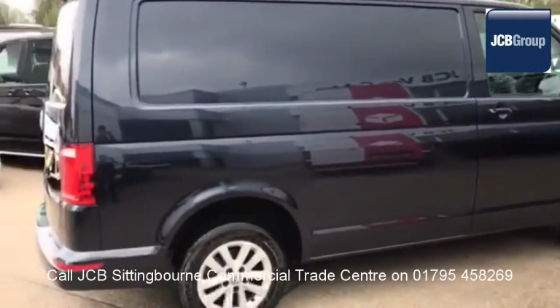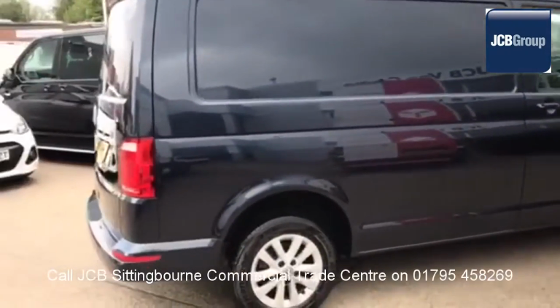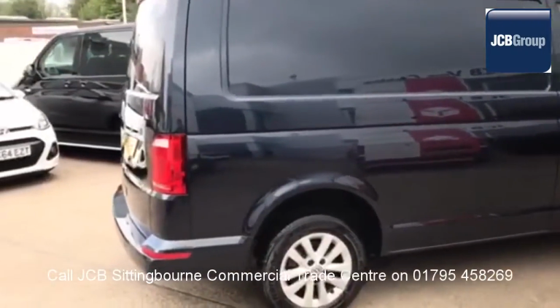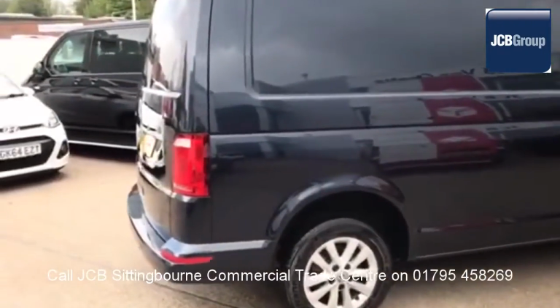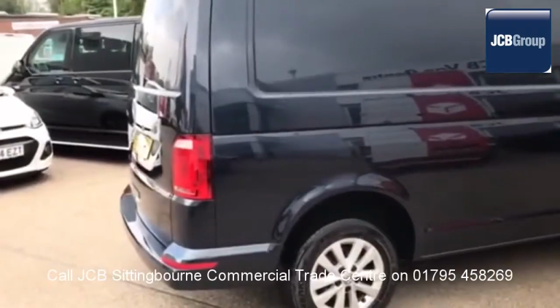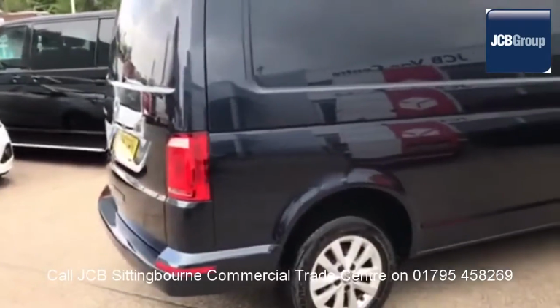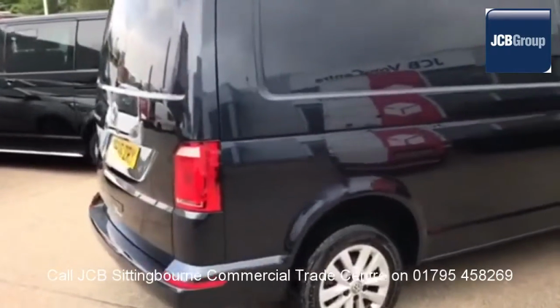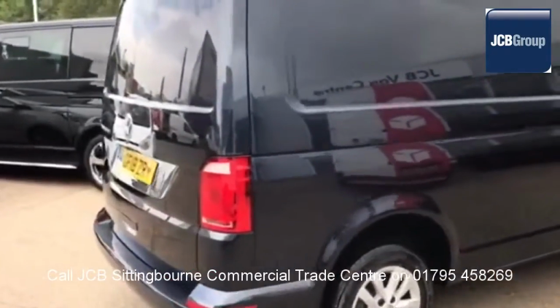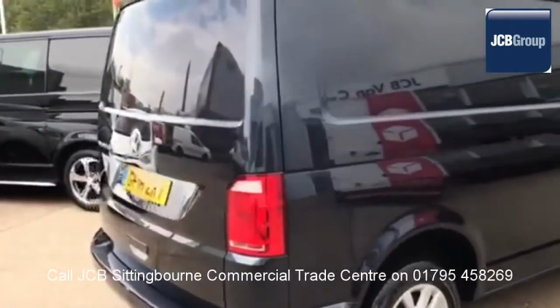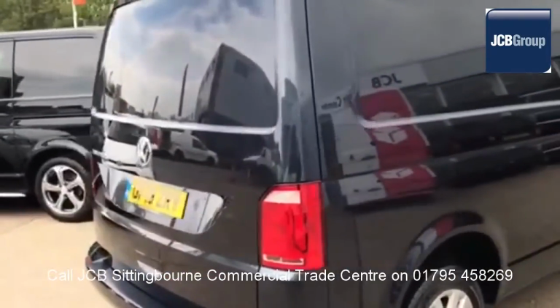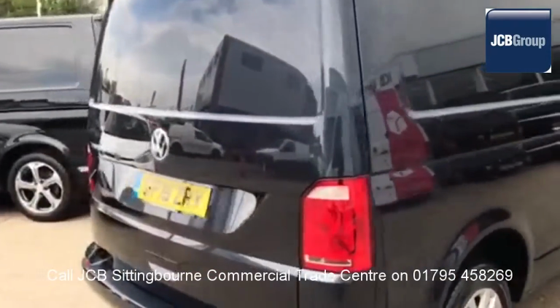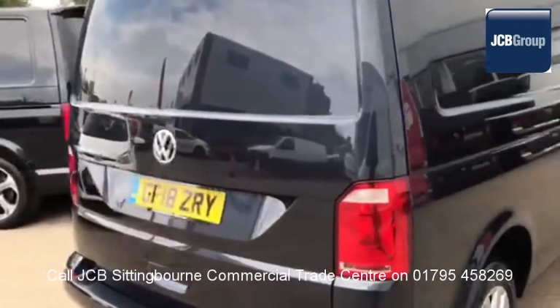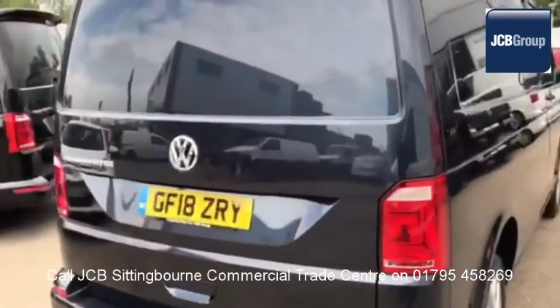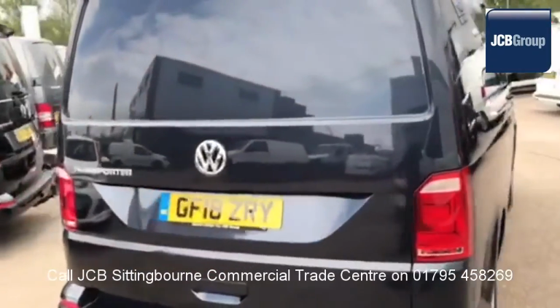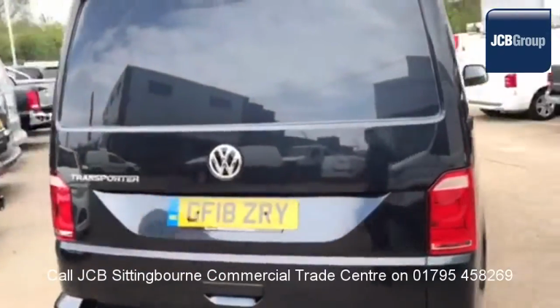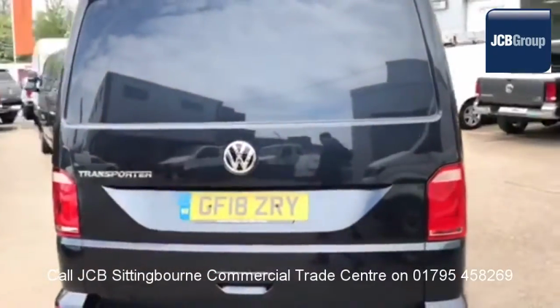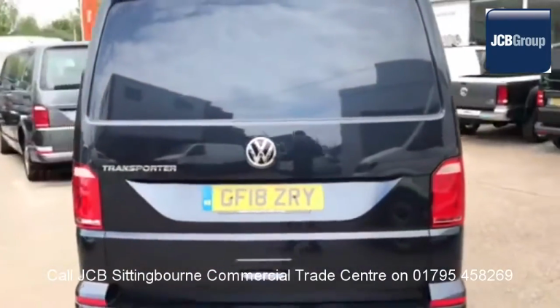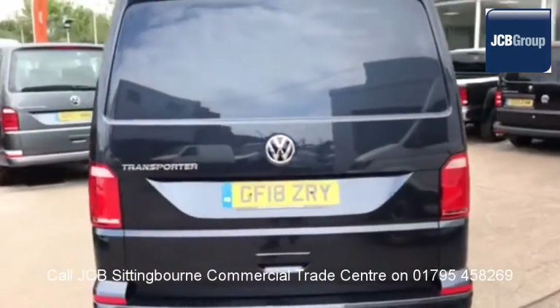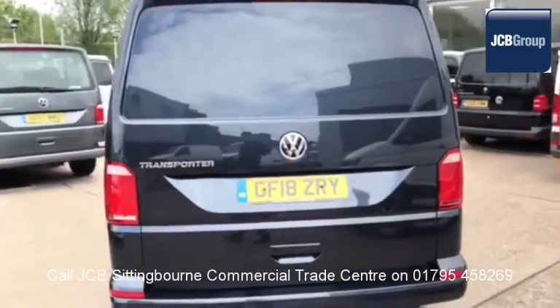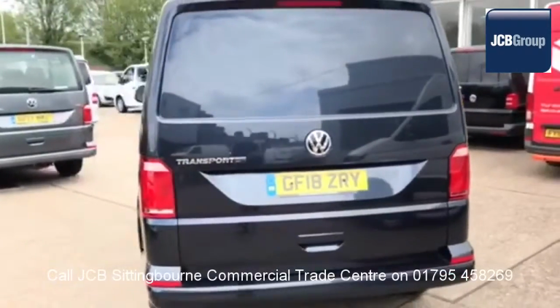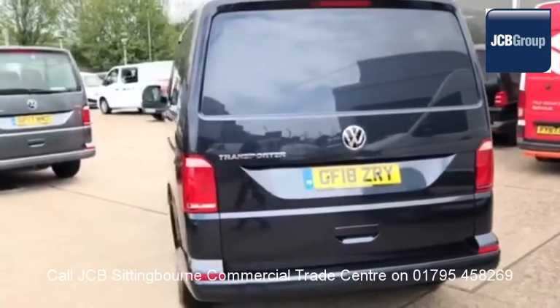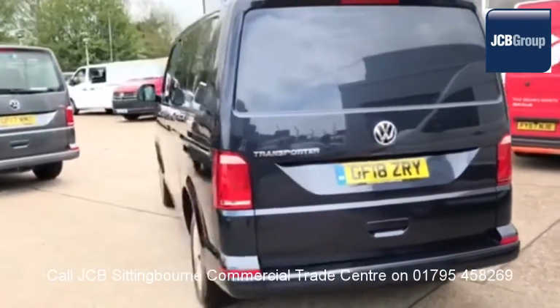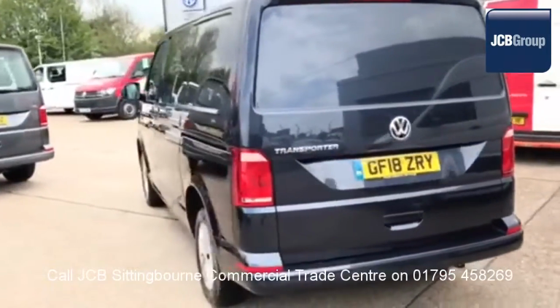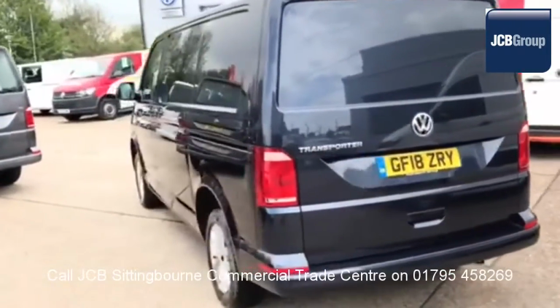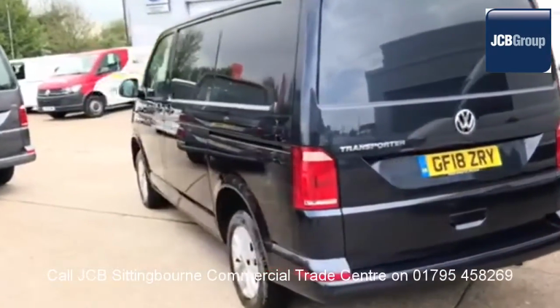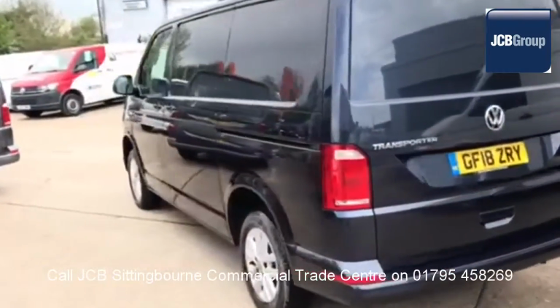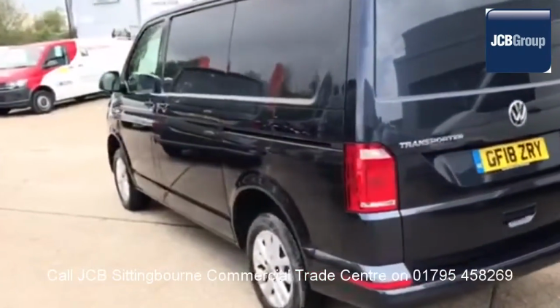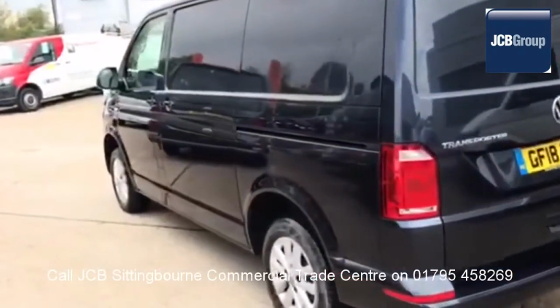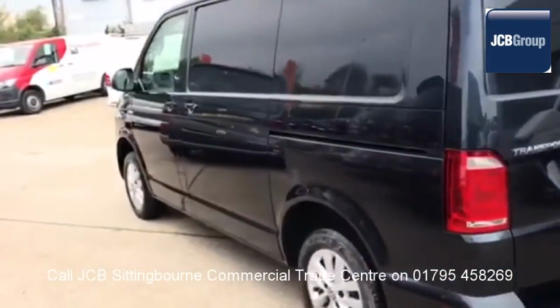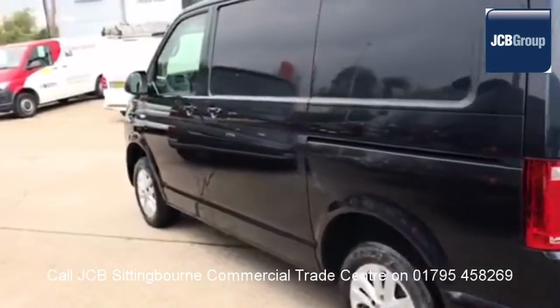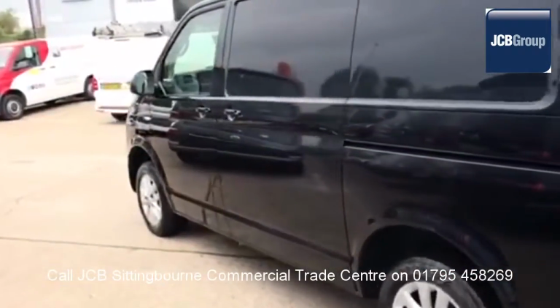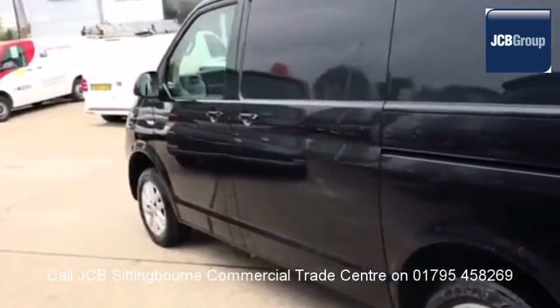So once we have found your Volkswagen commercial vehicle, you can drive away with complete confidence. Please call JCB Sittingbourne for more information on this vehicle or any other. Thank you for watching.